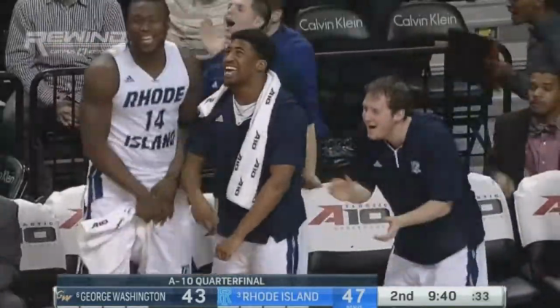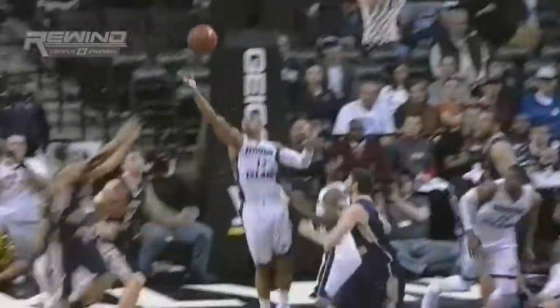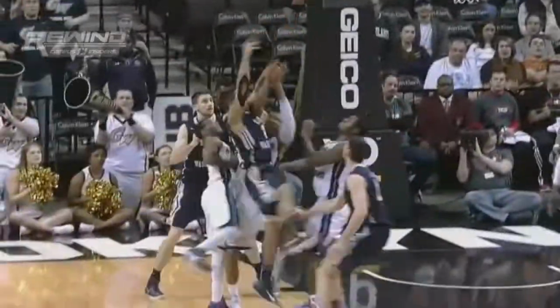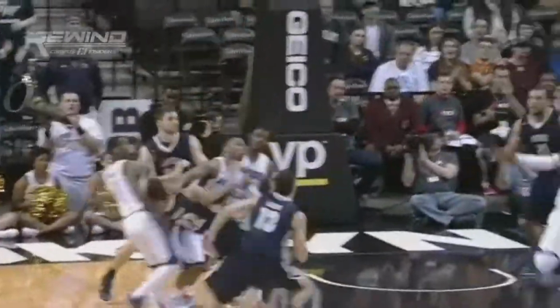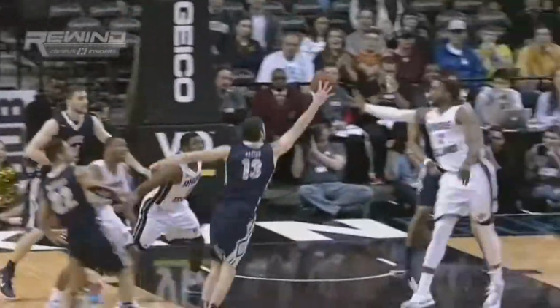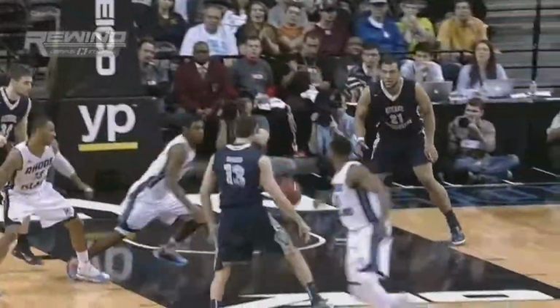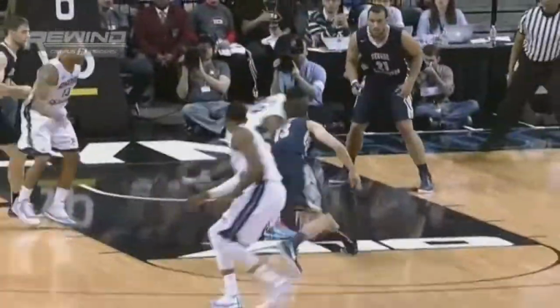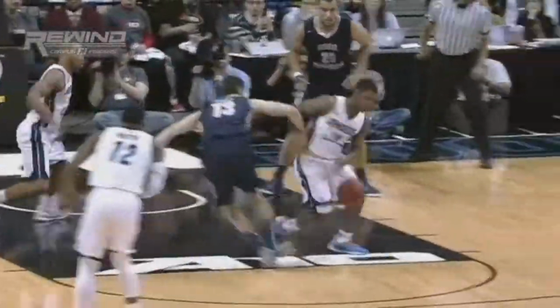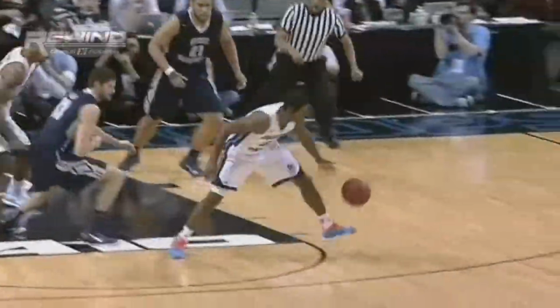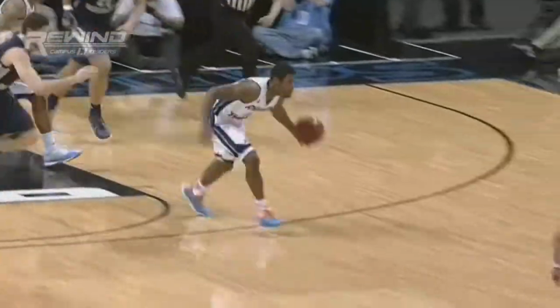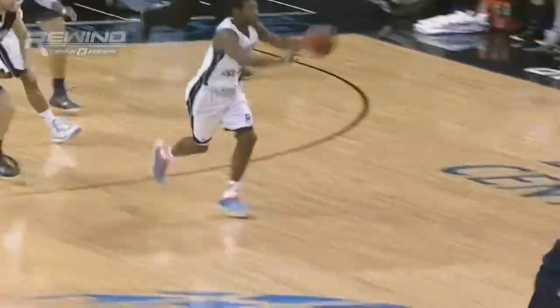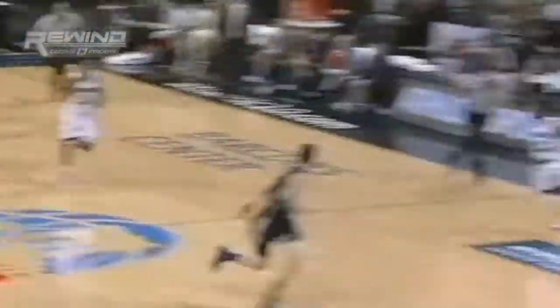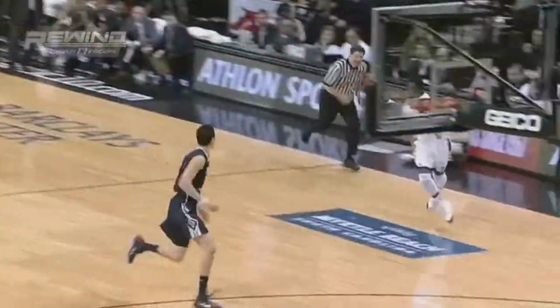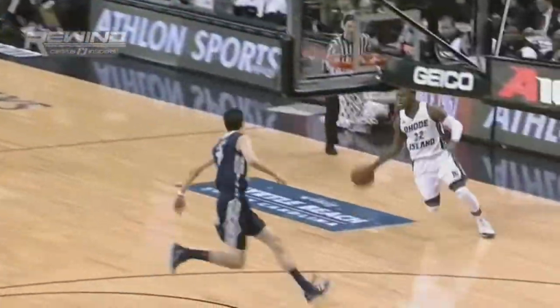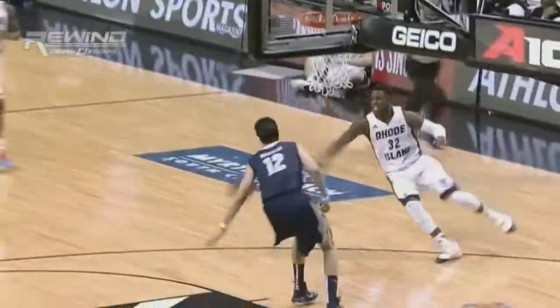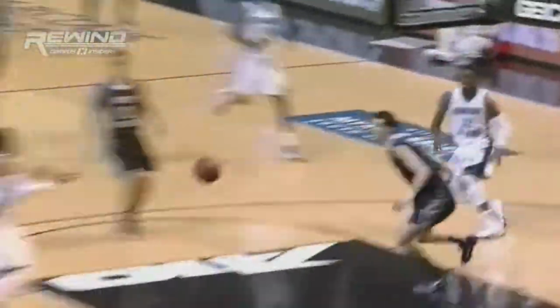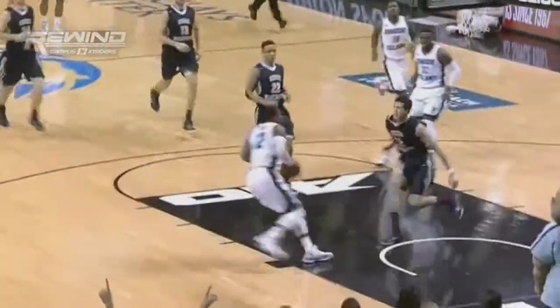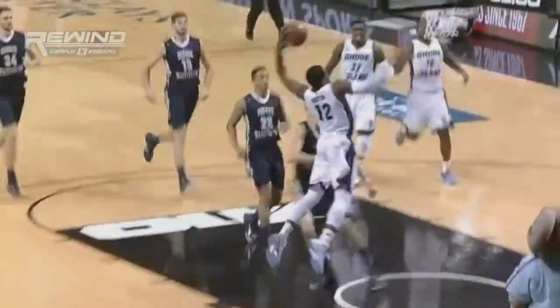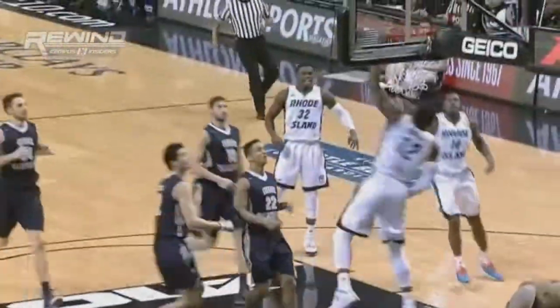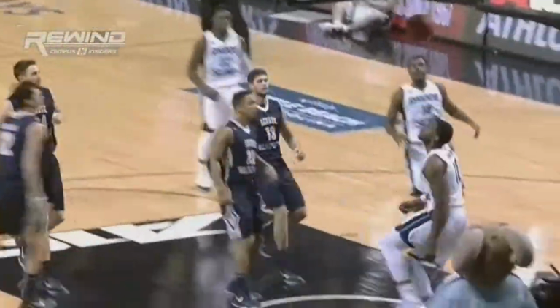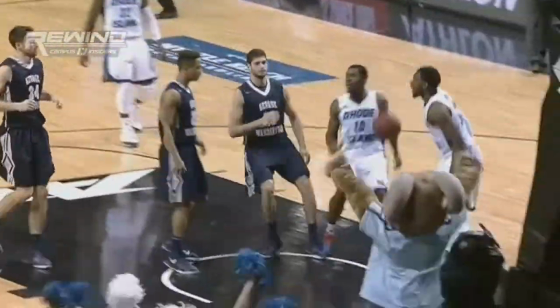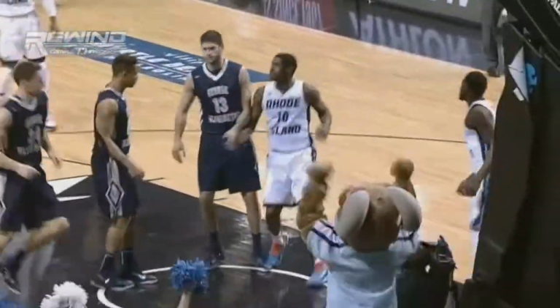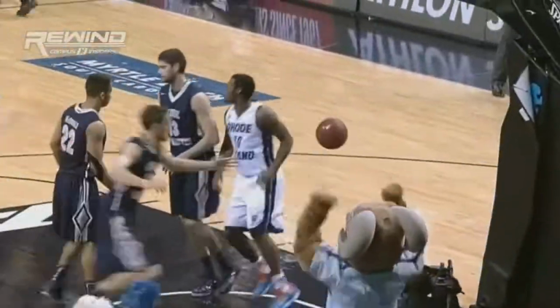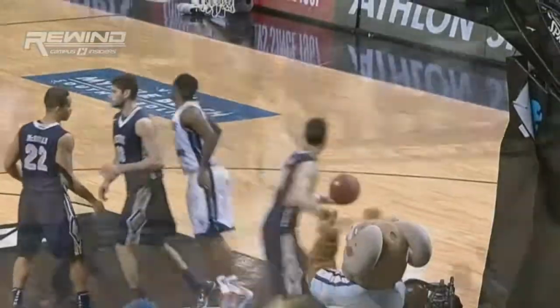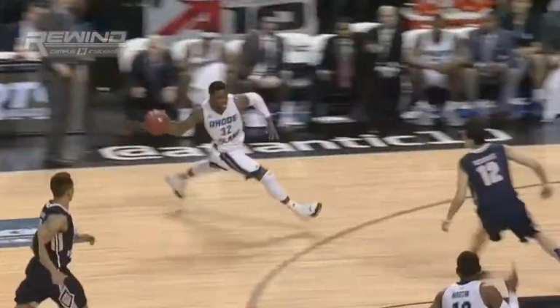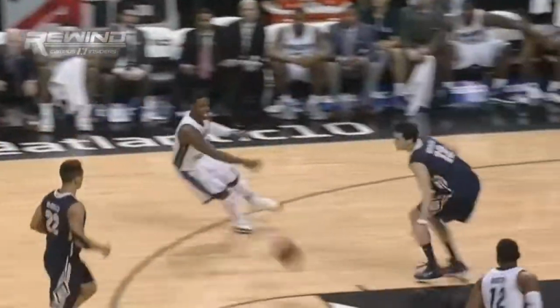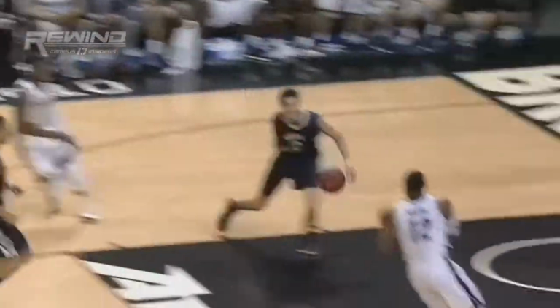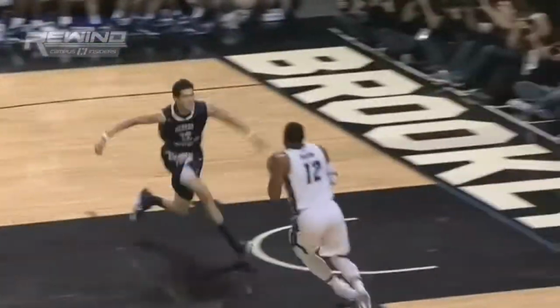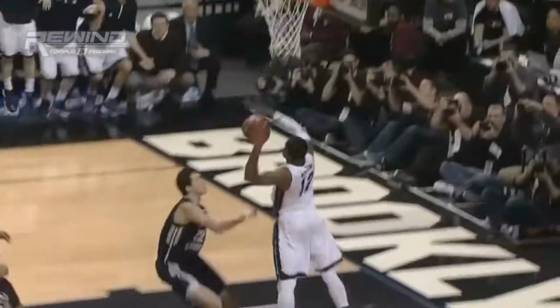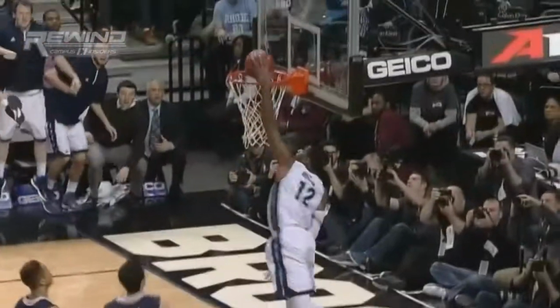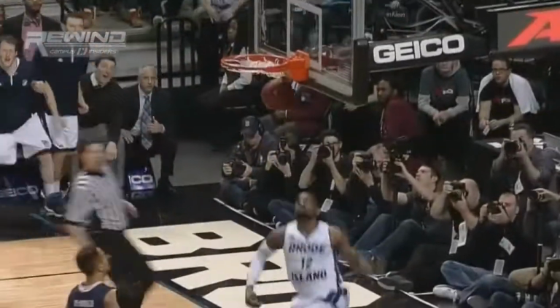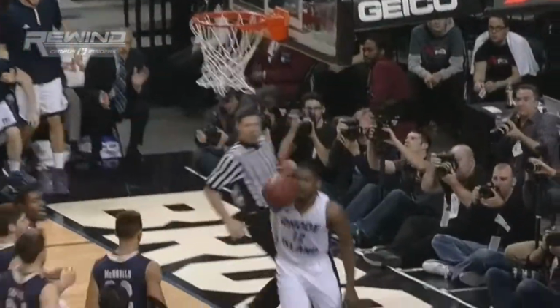What a great block right there by Minnis, leading to the dunk by Martin. All started with the defense. A great pass, too, from Terrell.